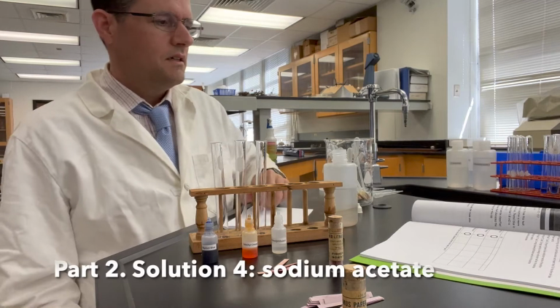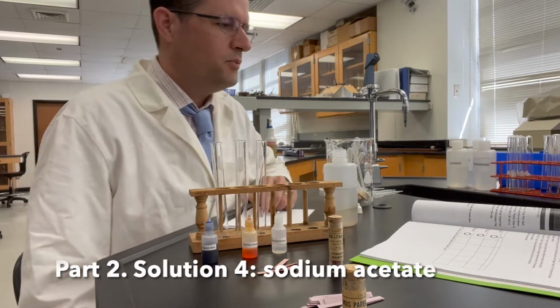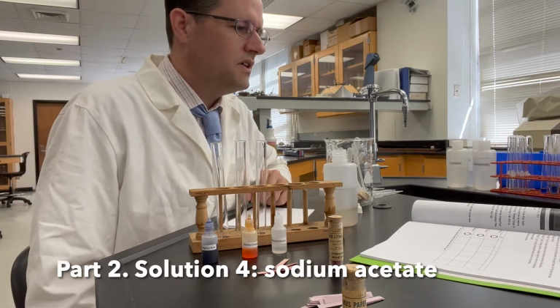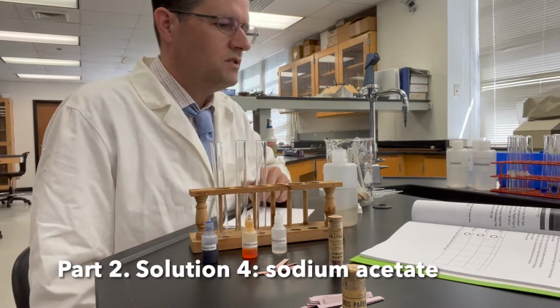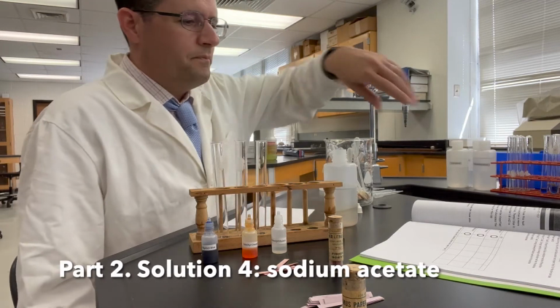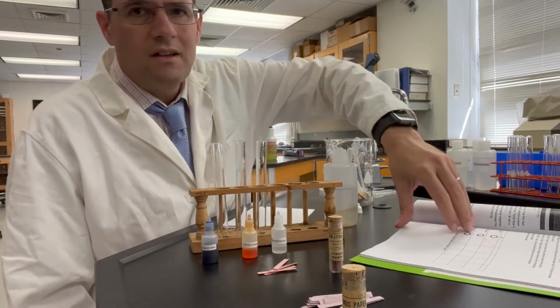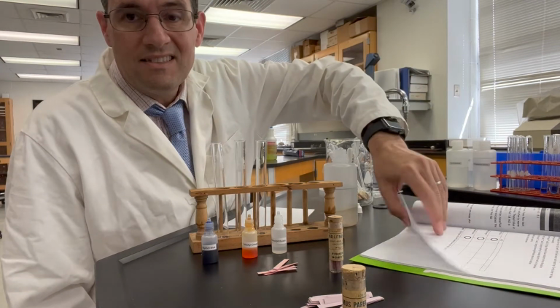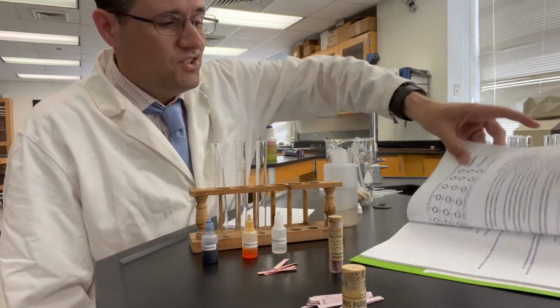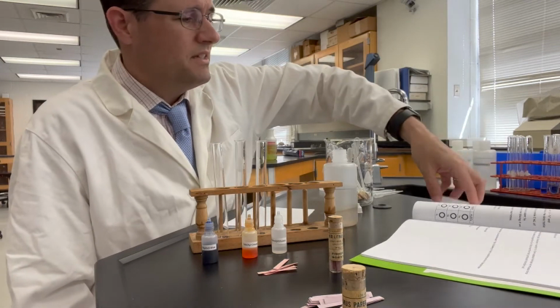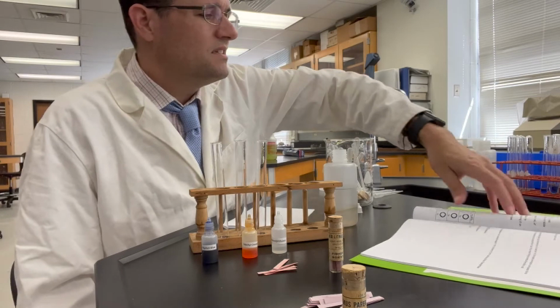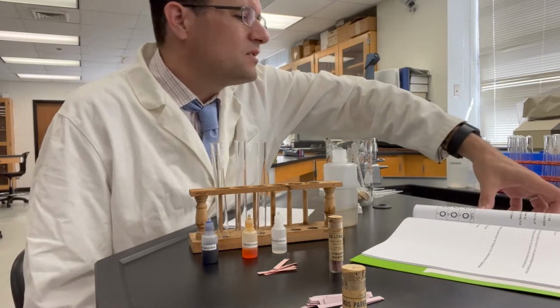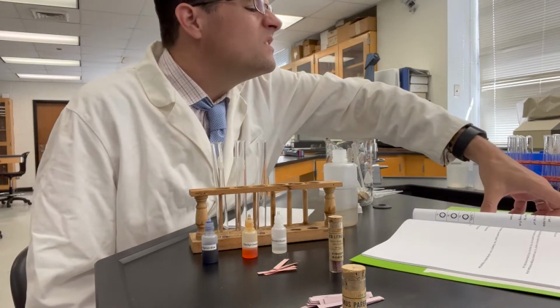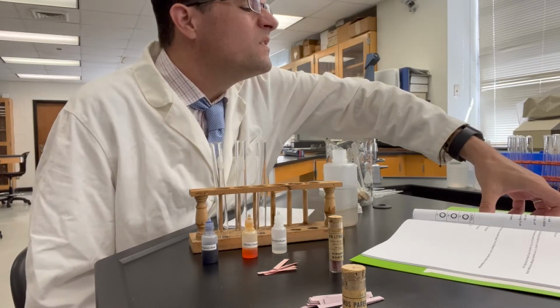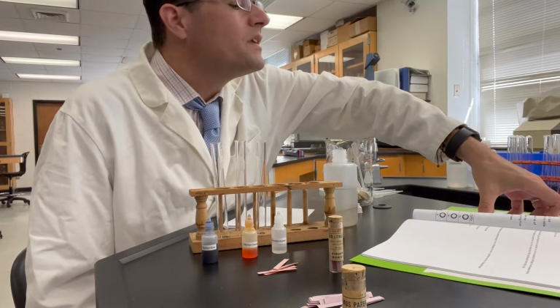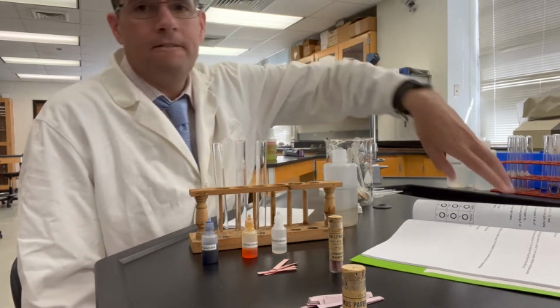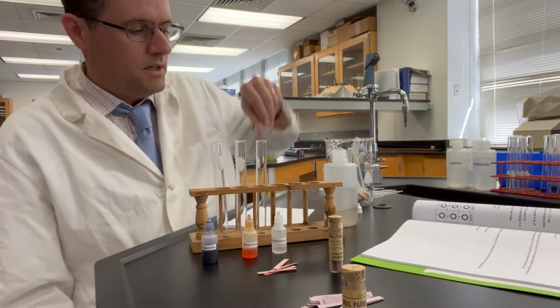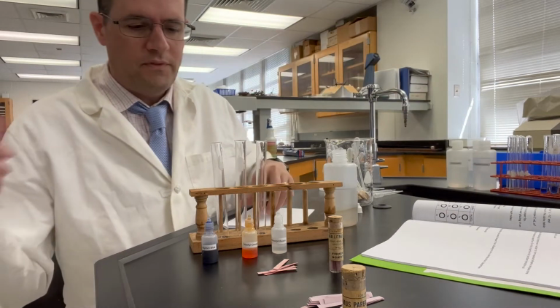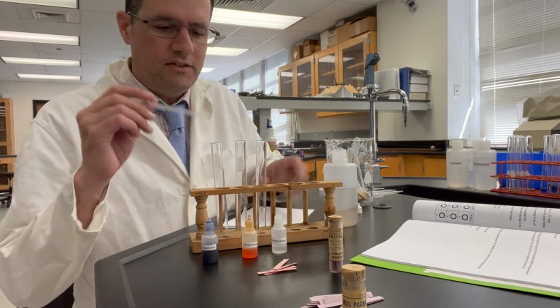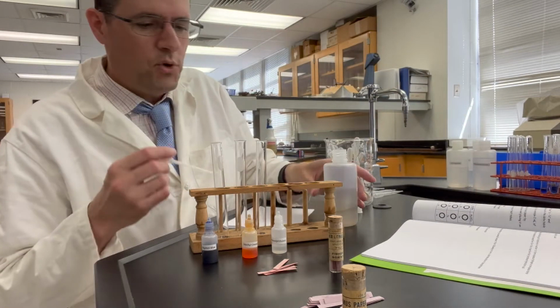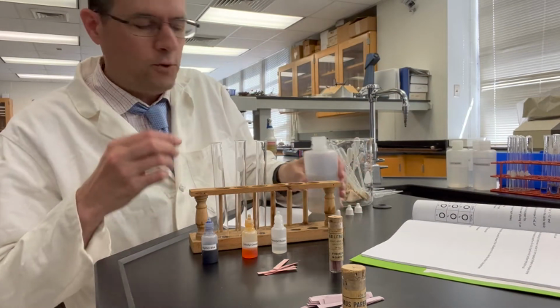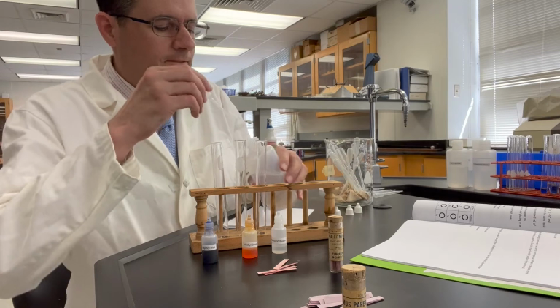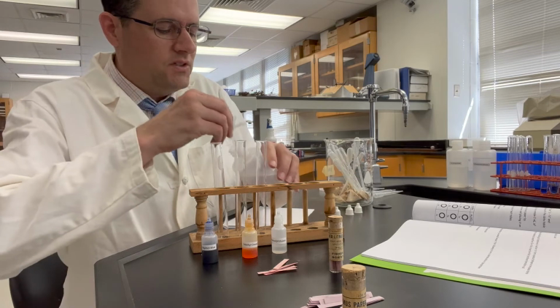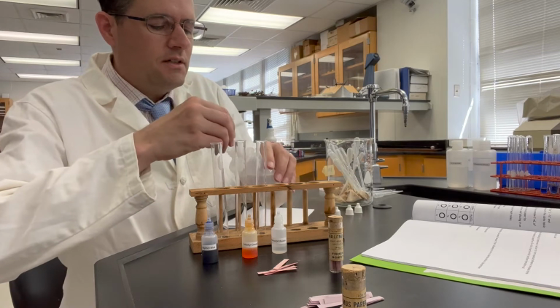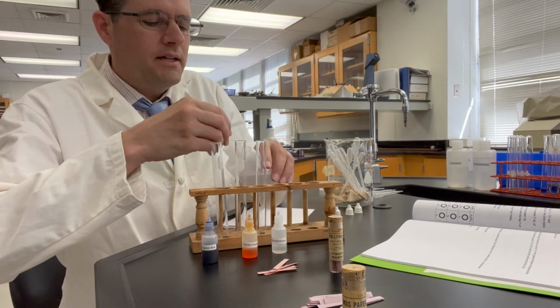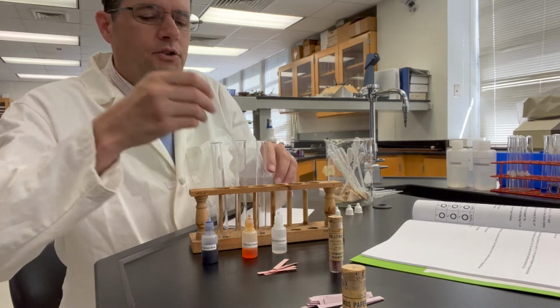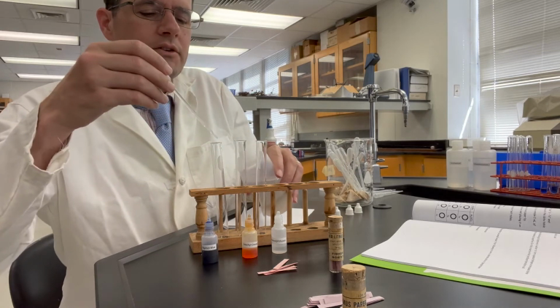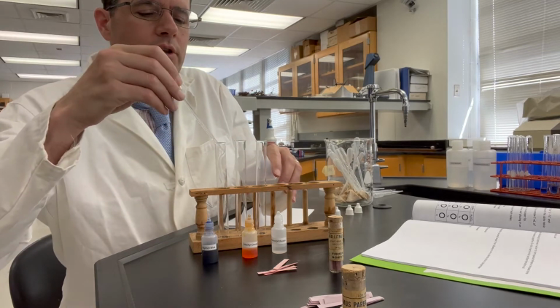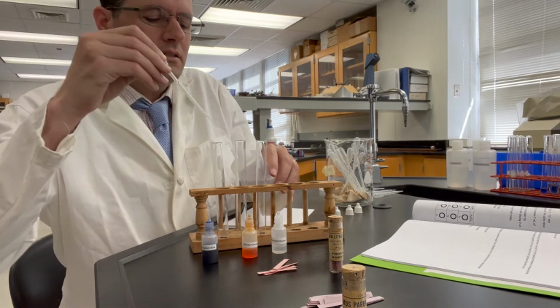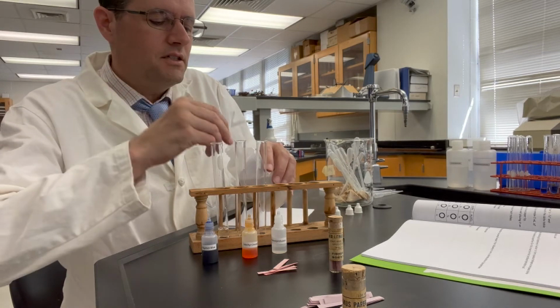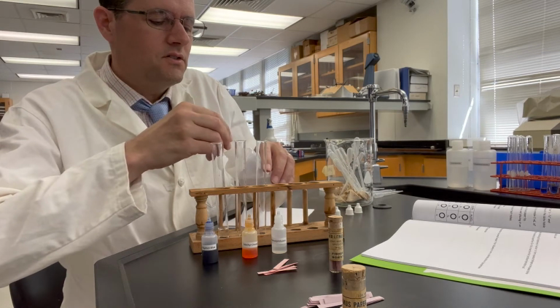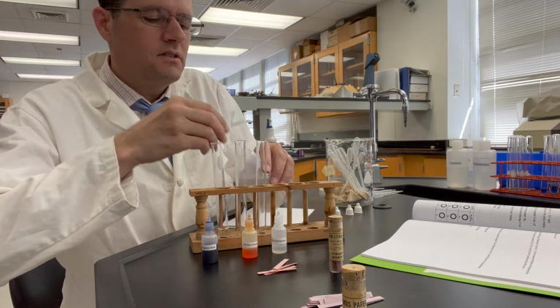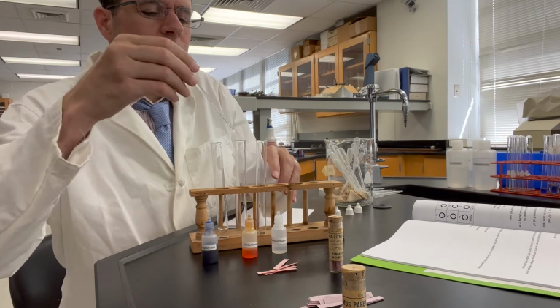Next up we are studying sodium acetate. Sodium acetate is solution 4, so we've got test tubes 4a, 4b, and 4c. Let's go ahead and add 2 milliliters of sodium acetate to each of these test tubes.